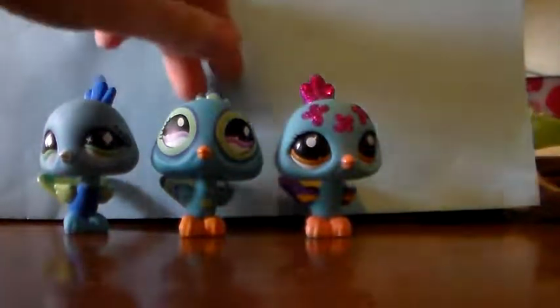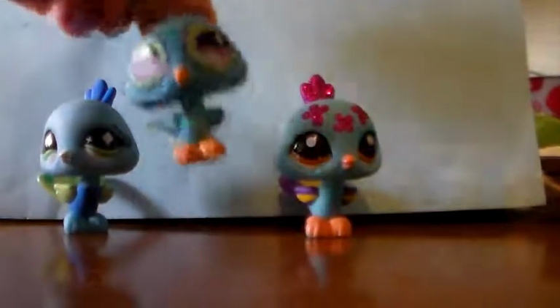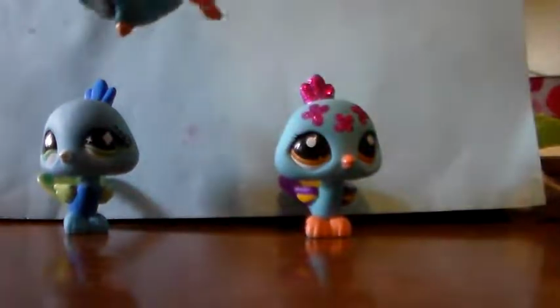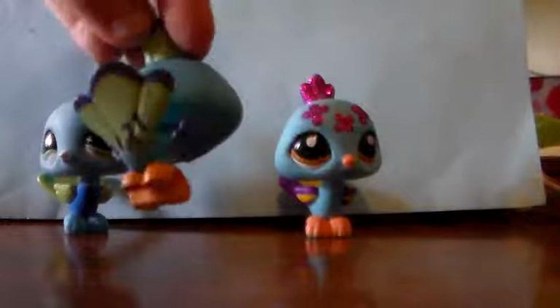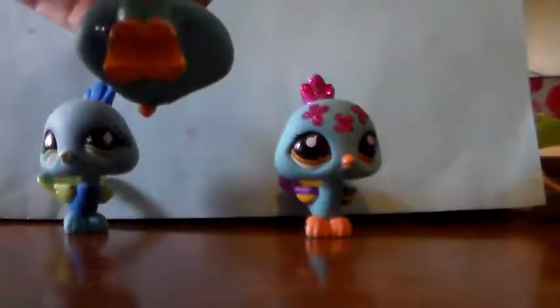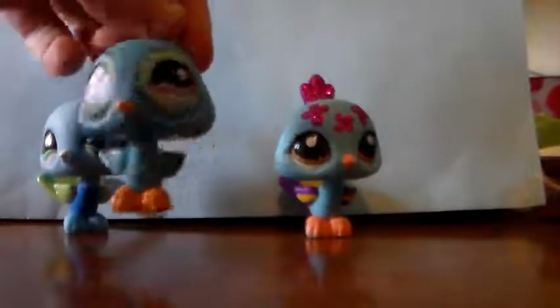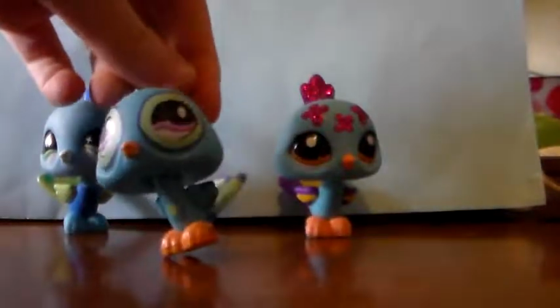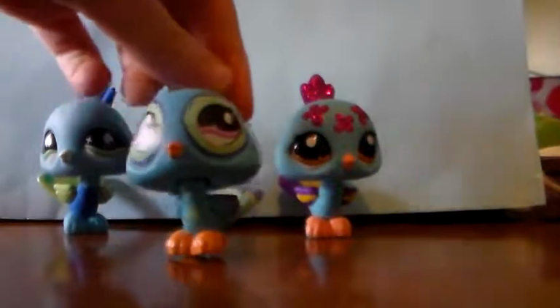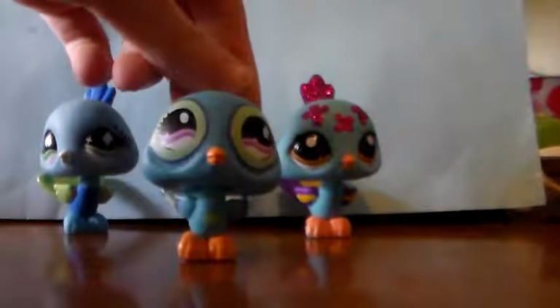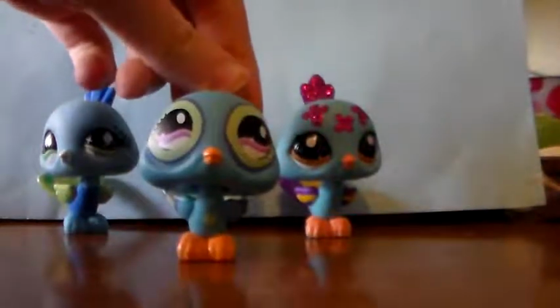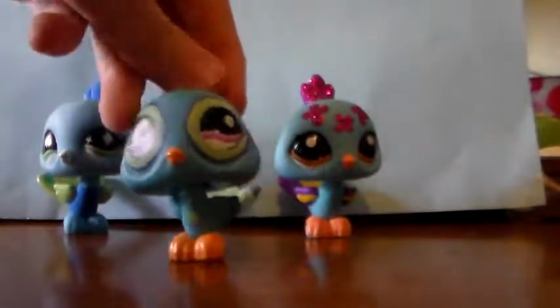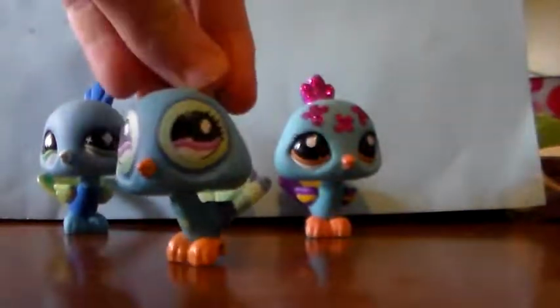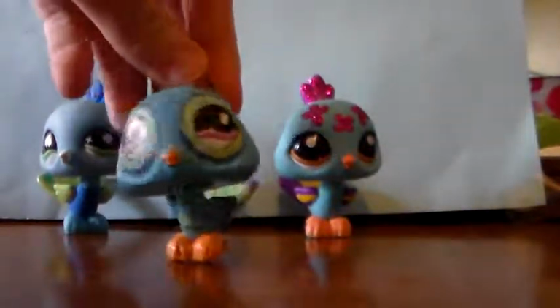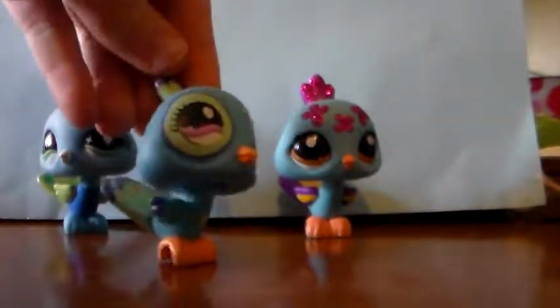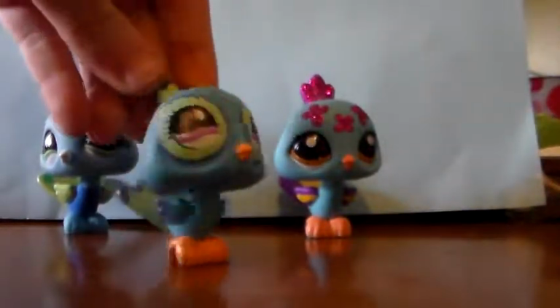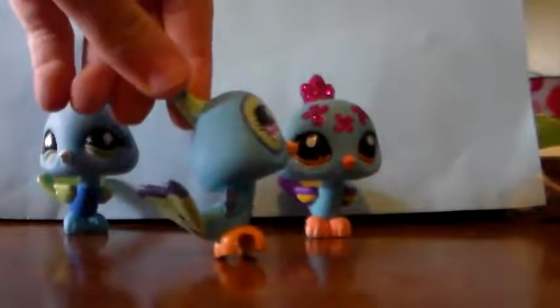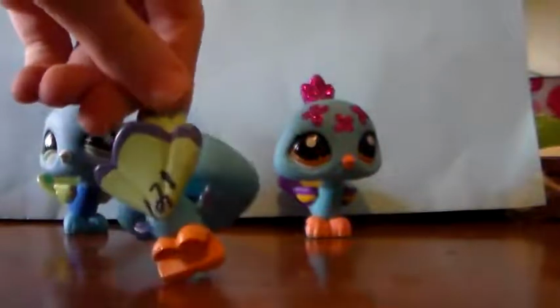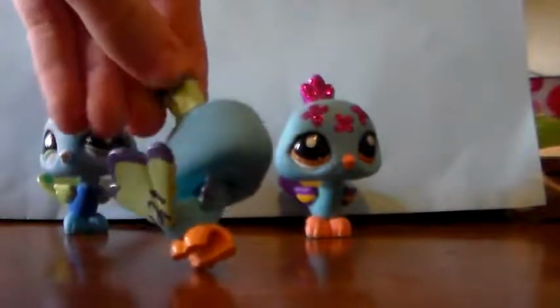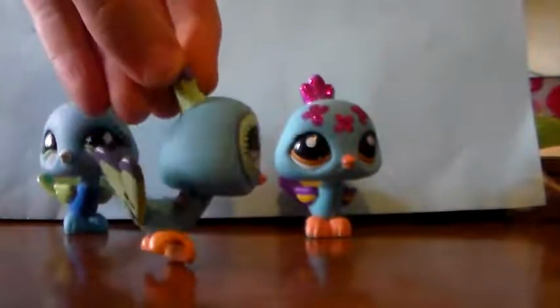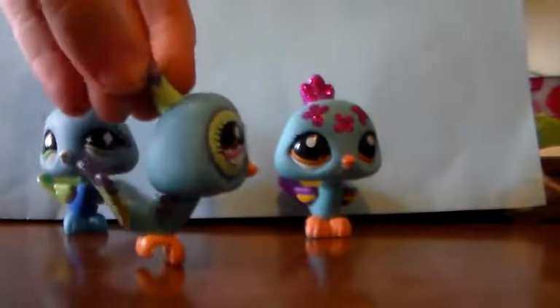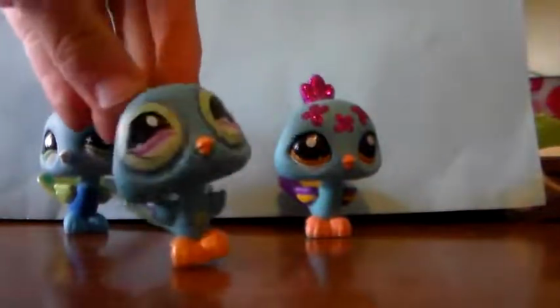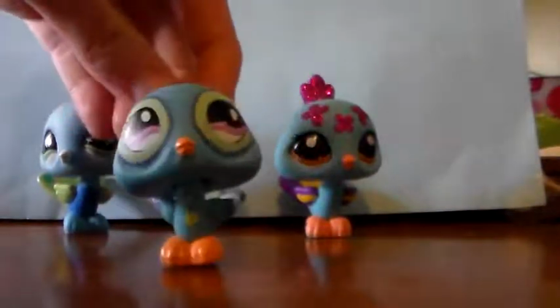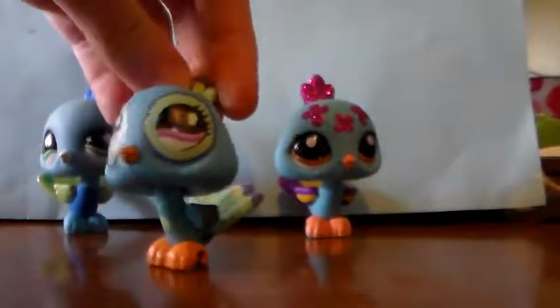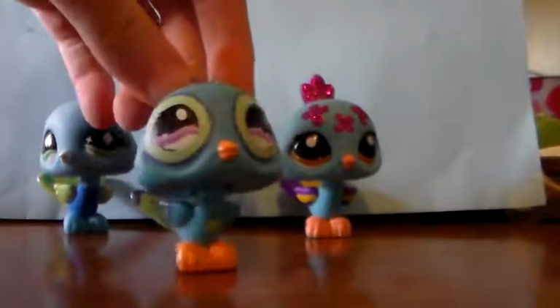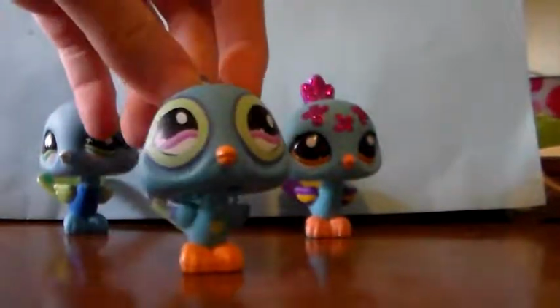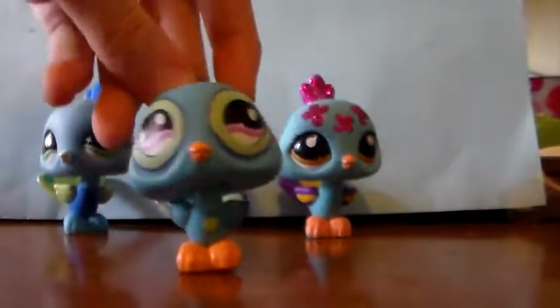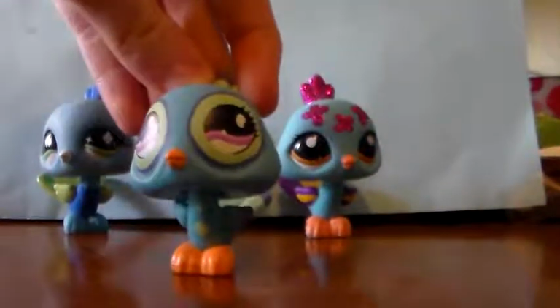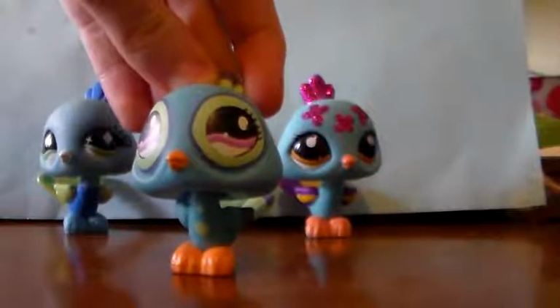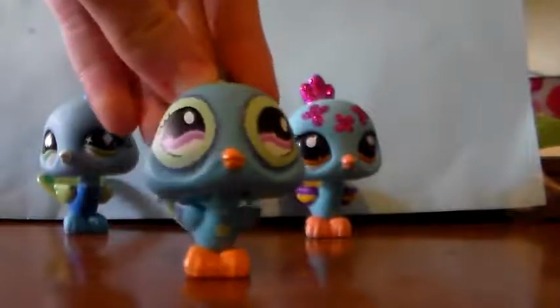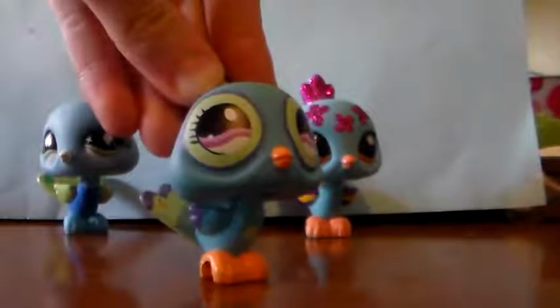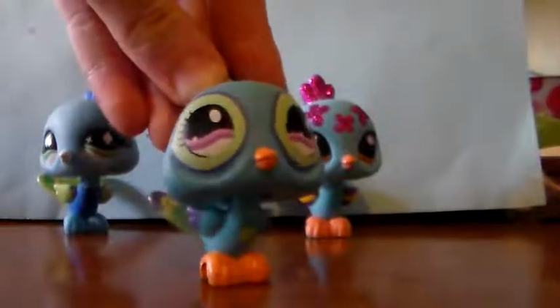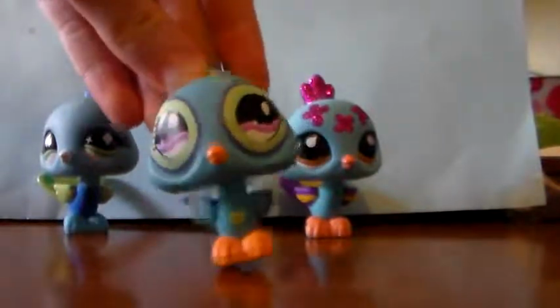Here we have this one. This one came from a pack that had a few variant pets in it, I think. Very pretty colors, very realistic. But the eyes, they're kind of creepy.